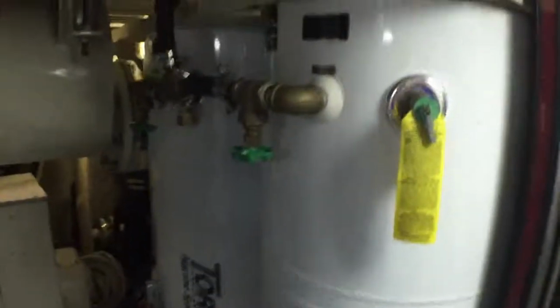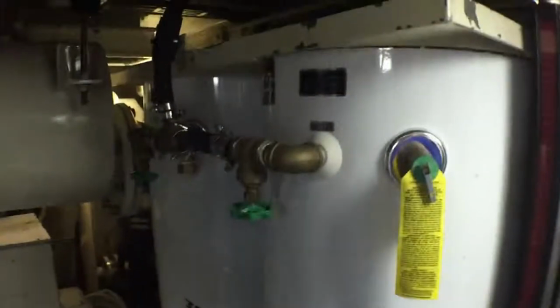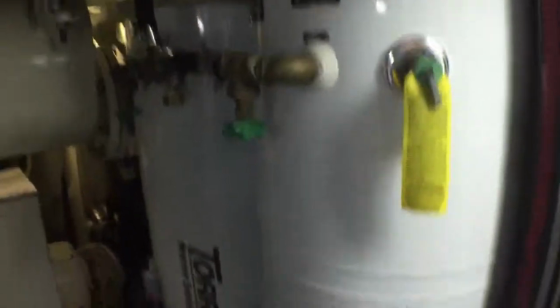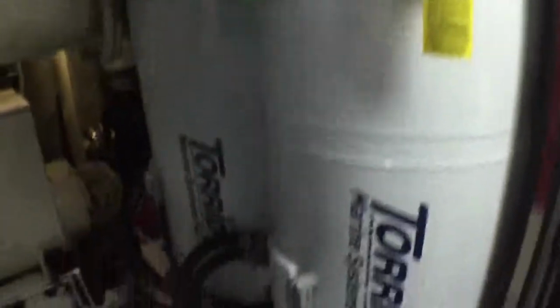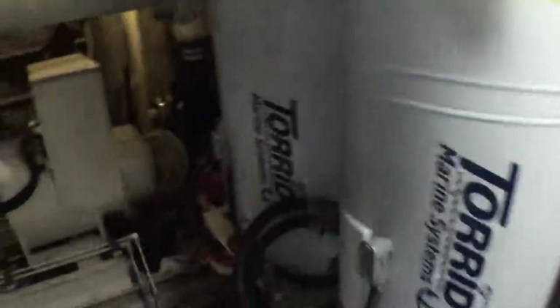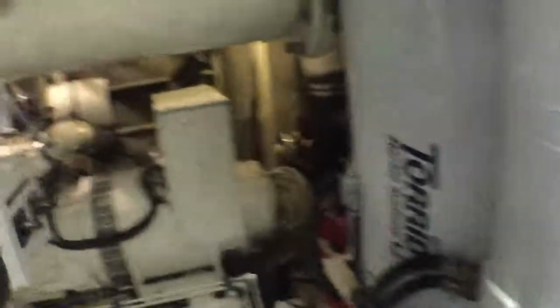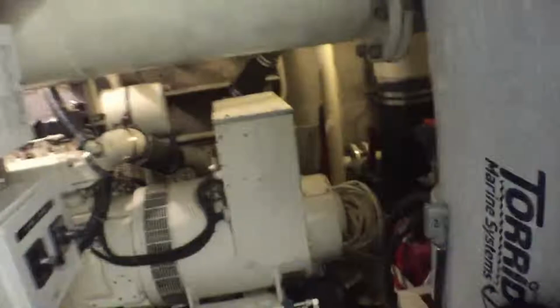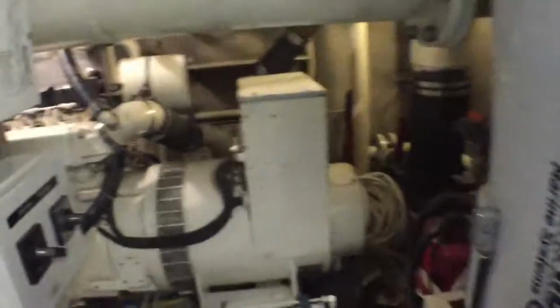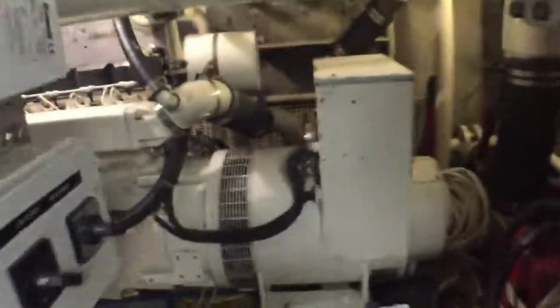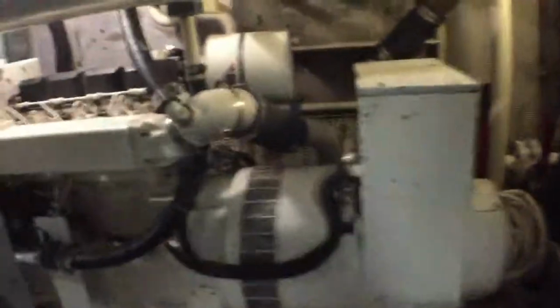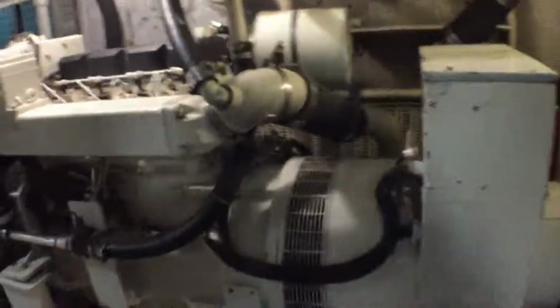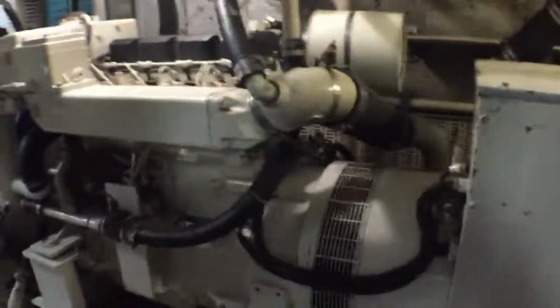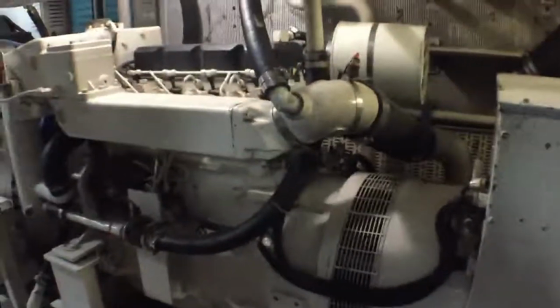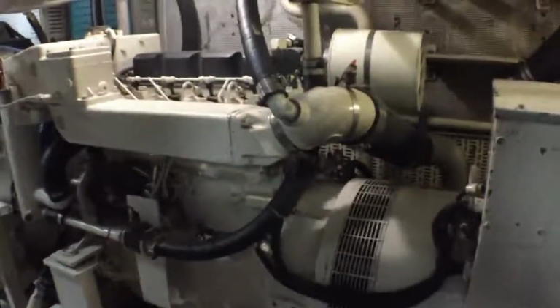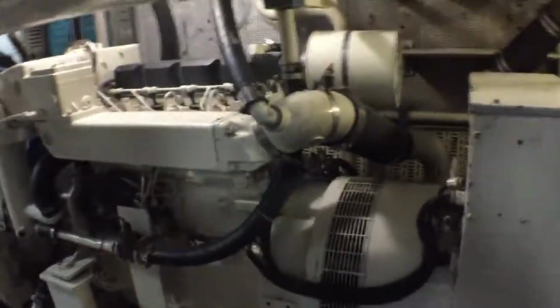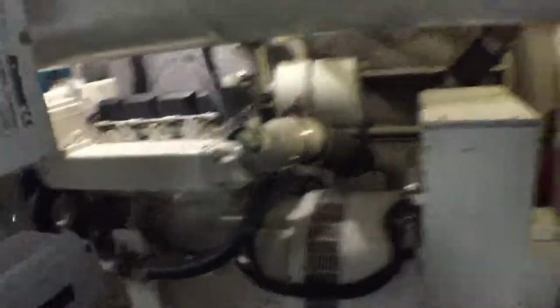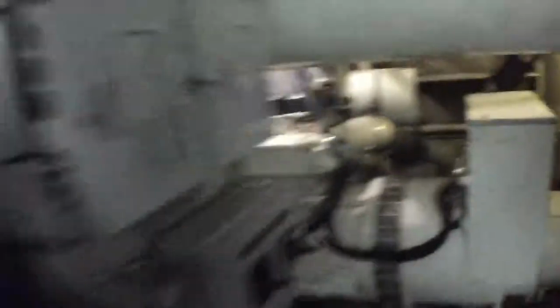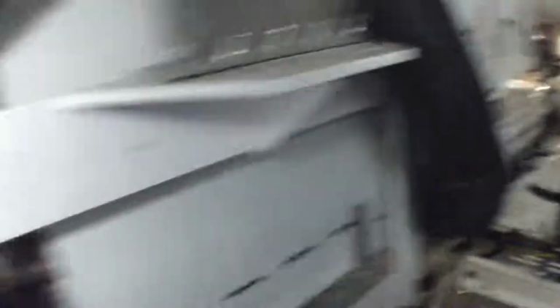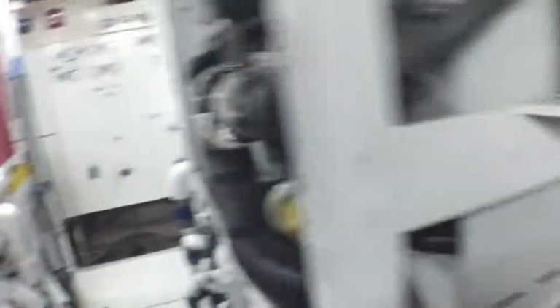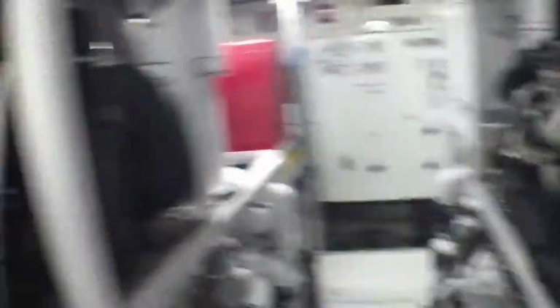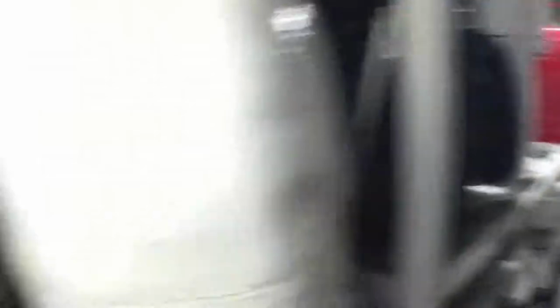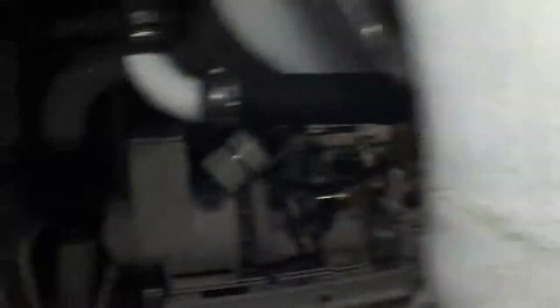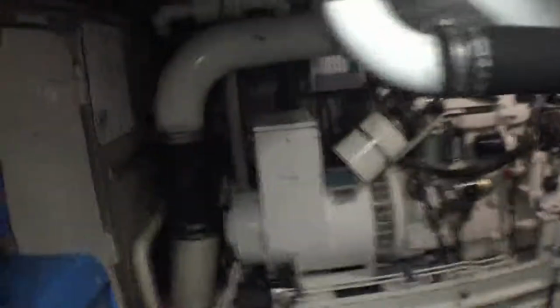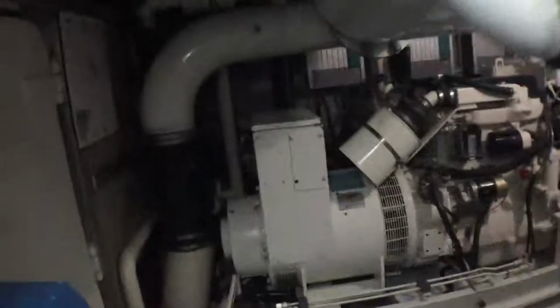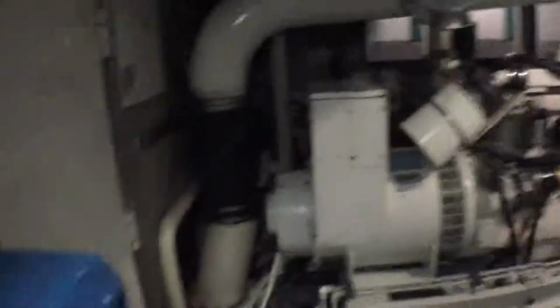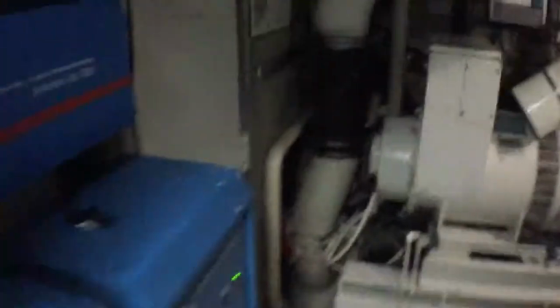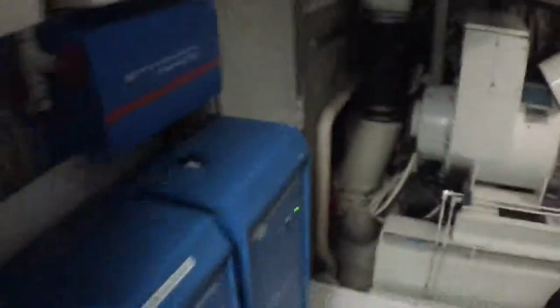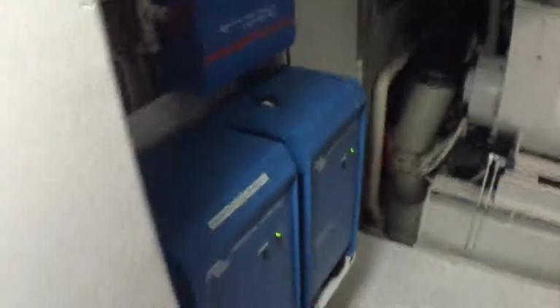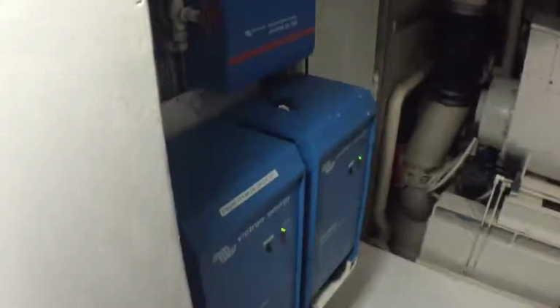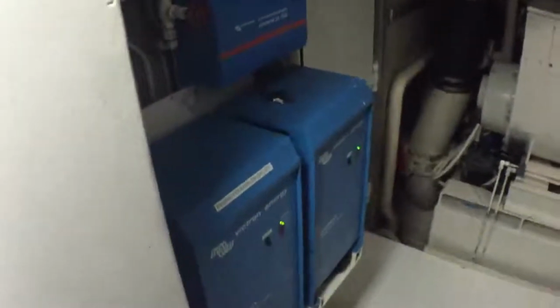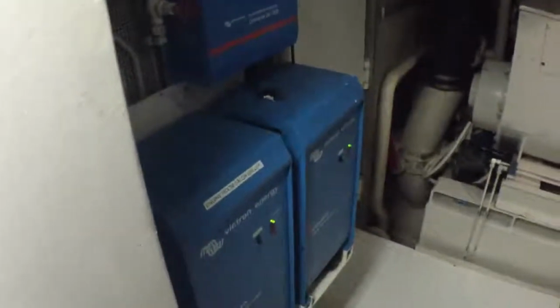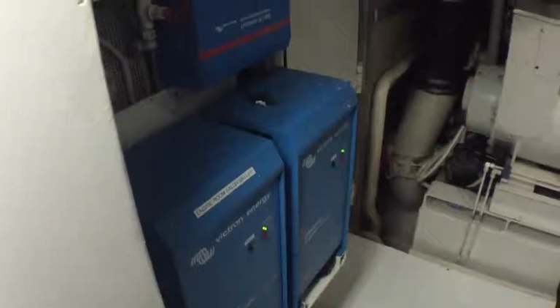Two water heaters also new. And the generators — these are slow-turning generators, bulletproof pieces of machinery. So they haven't been replaced, but they've been completely stripped down and rebuilt. And two big inverter banks there.